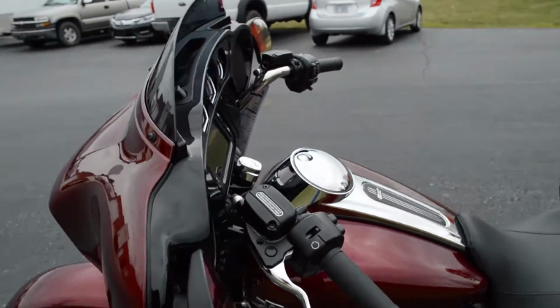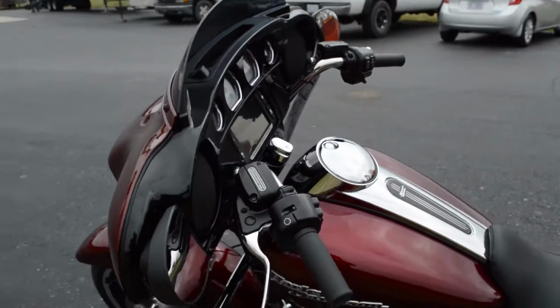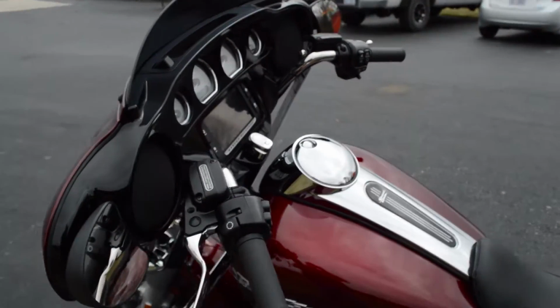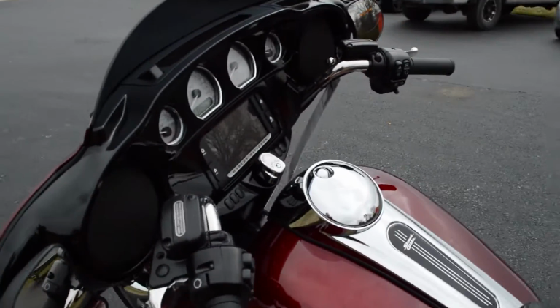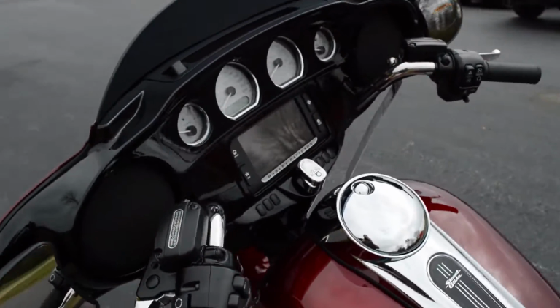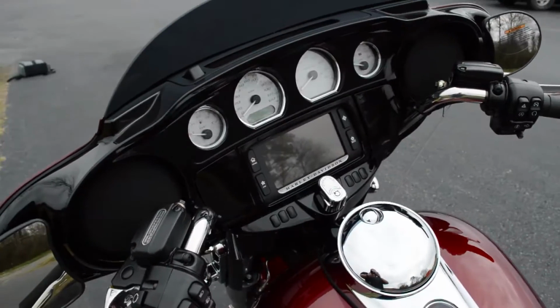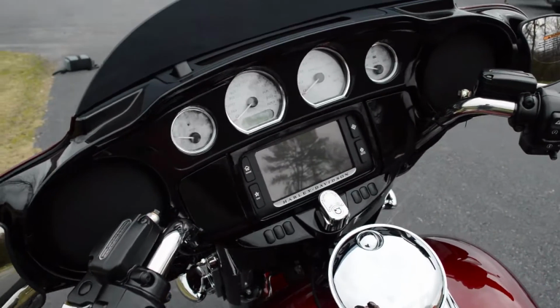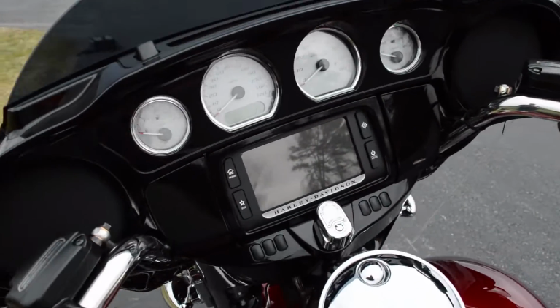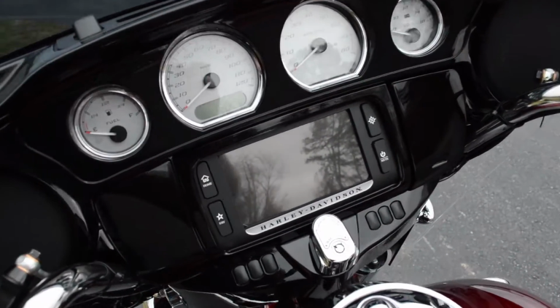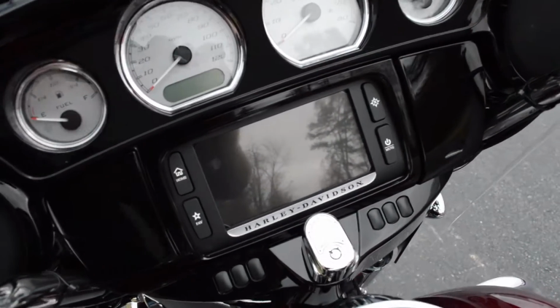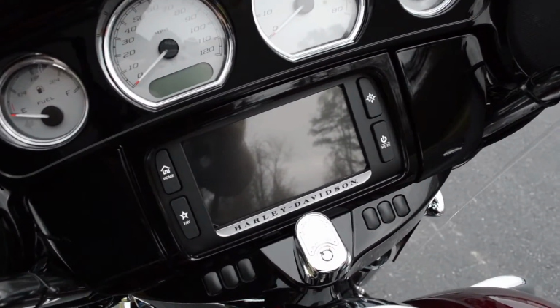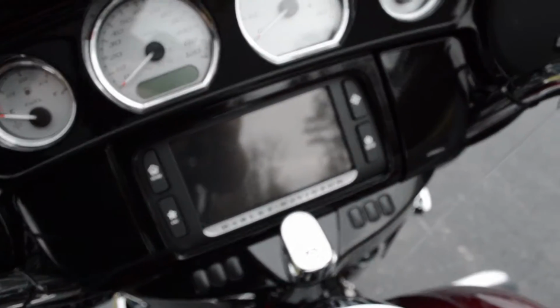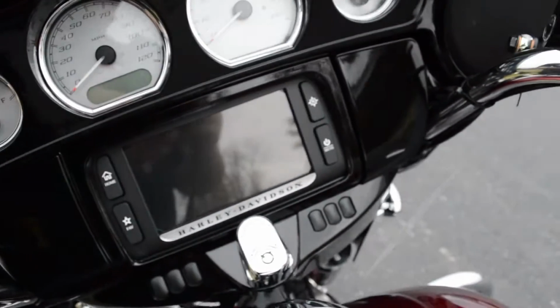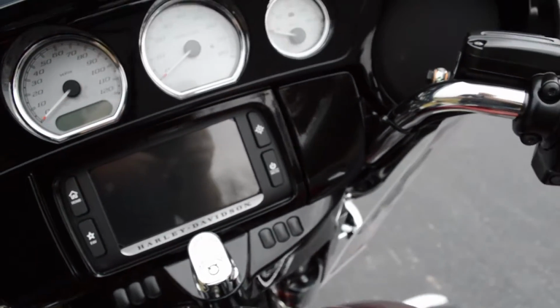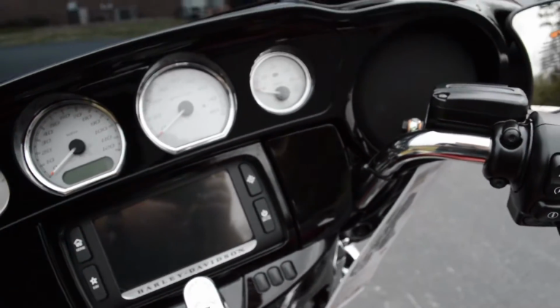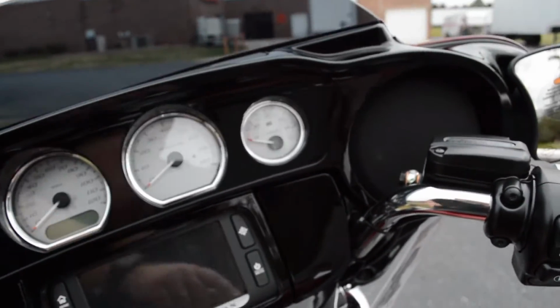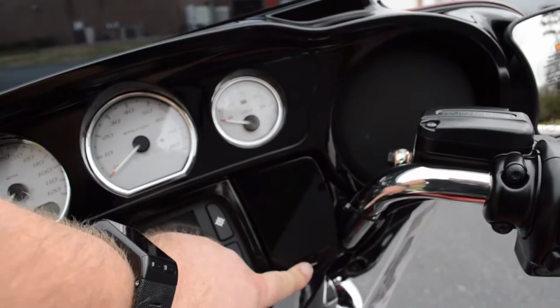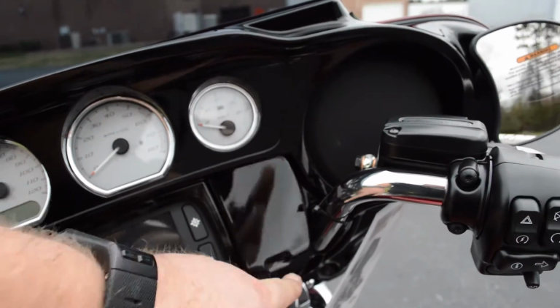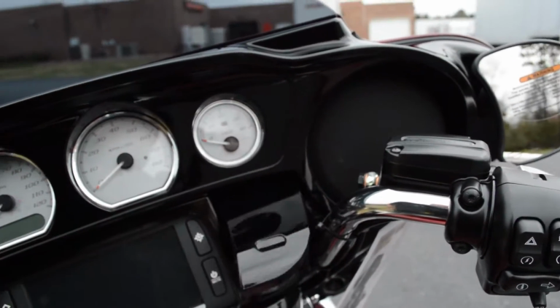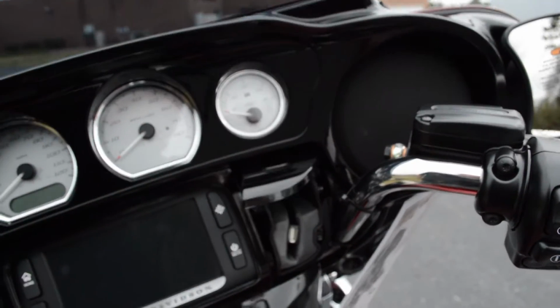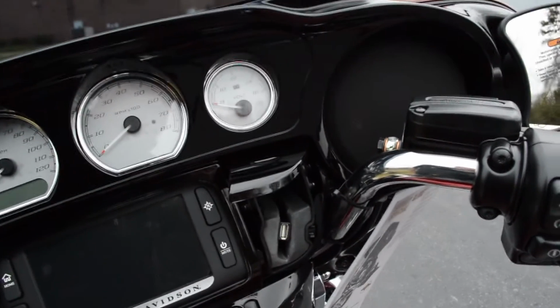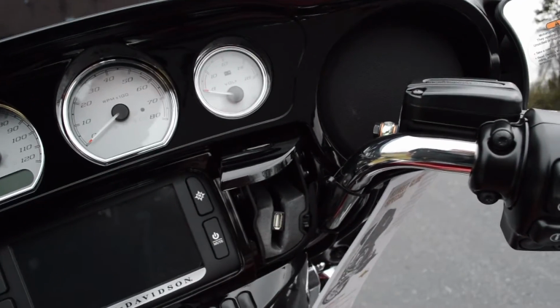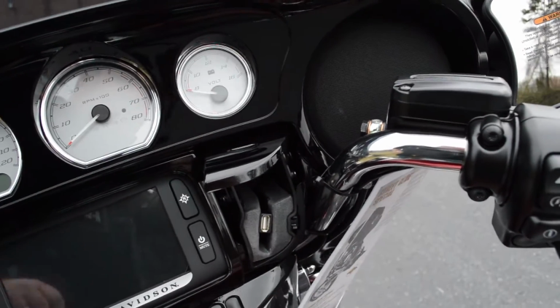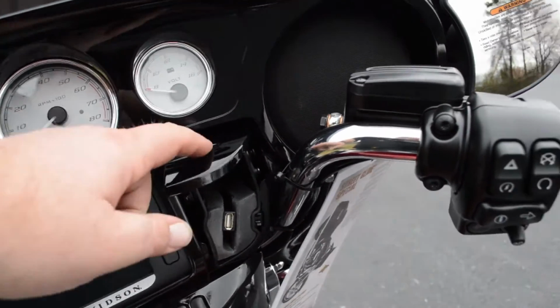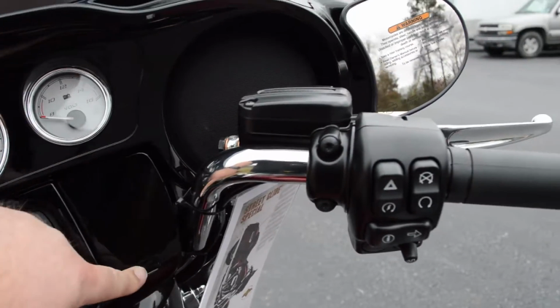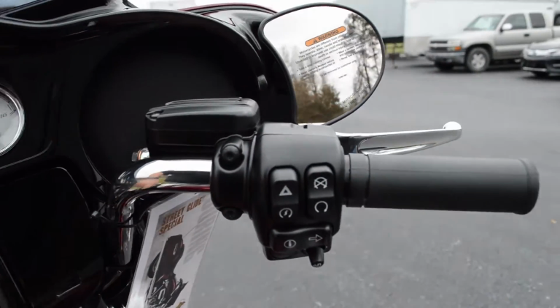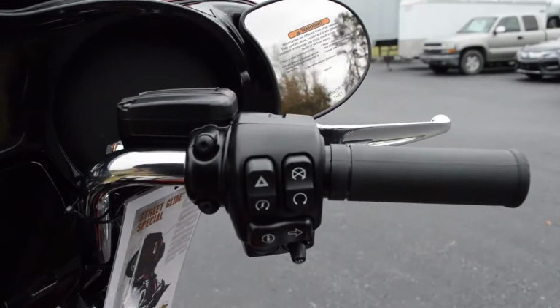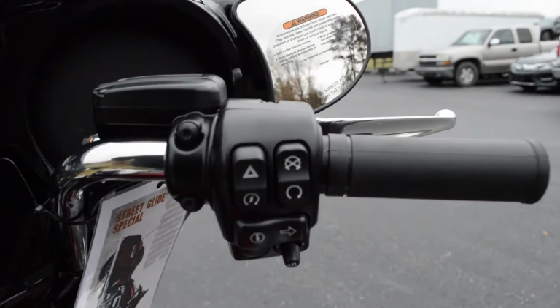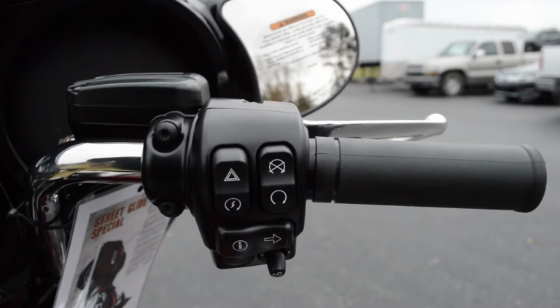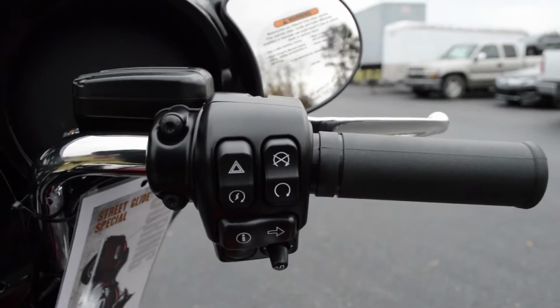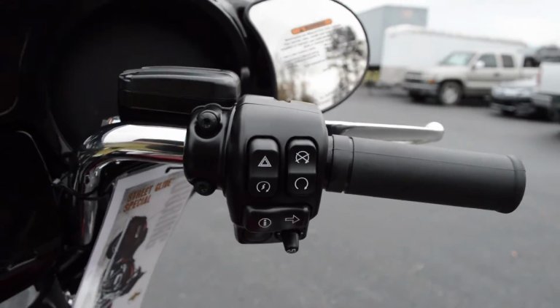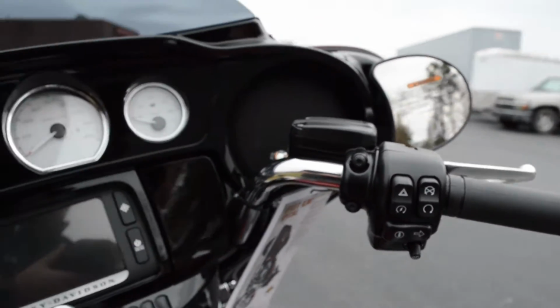Resulting in a smoother ride. We've got the Boombox 6.5 GT infotainment system with touchscreen, navigation, gloss black painted inner fairing, and jukebox where you can plug in your favorite device and control it with your thumb joysticks.